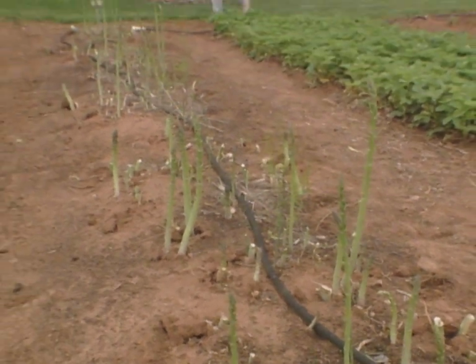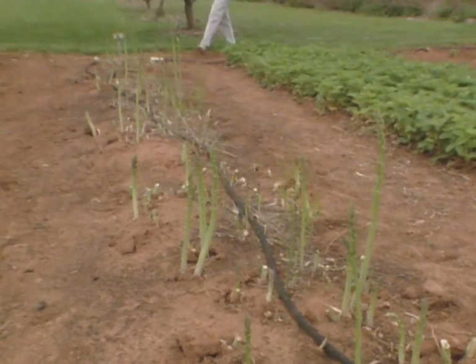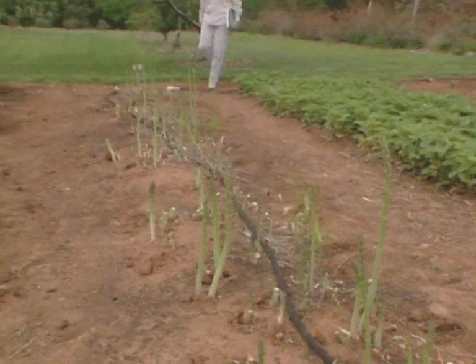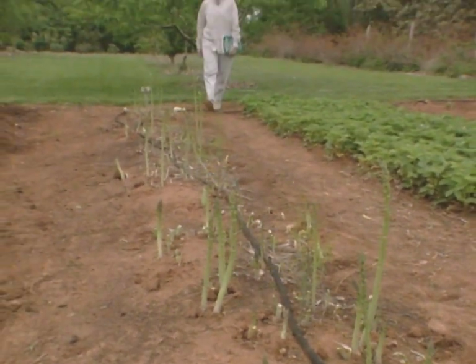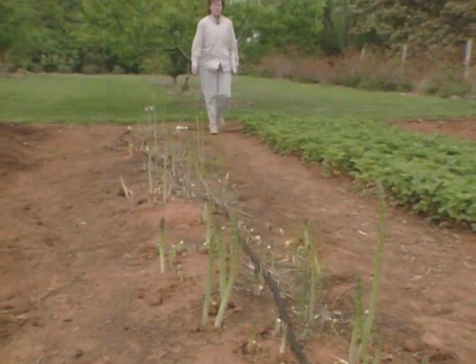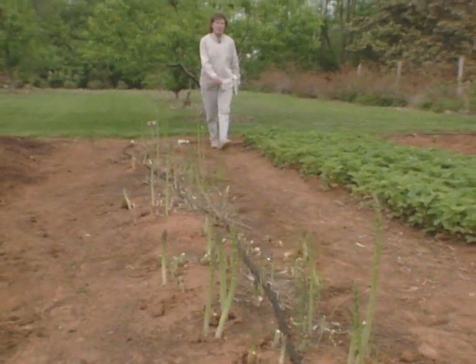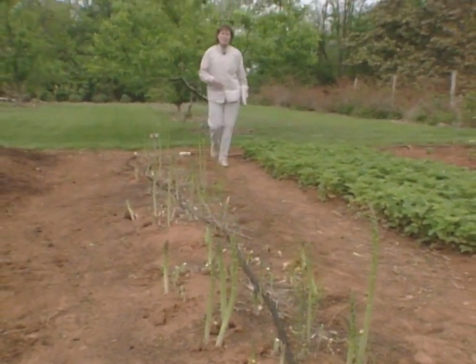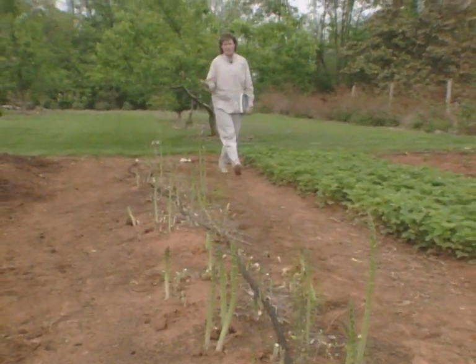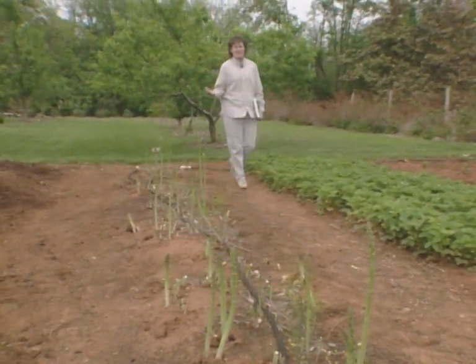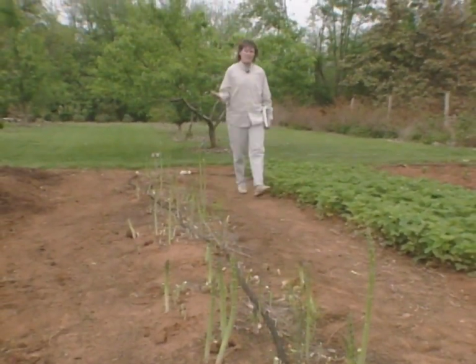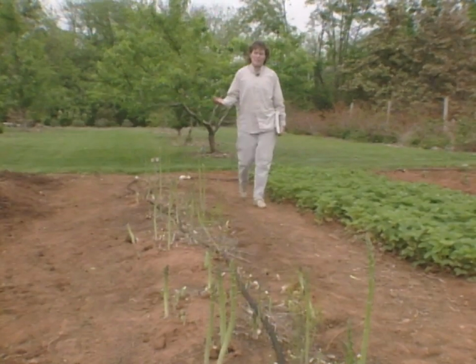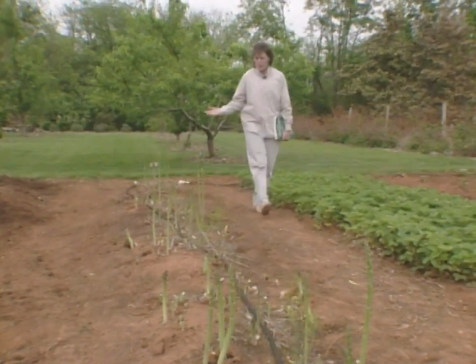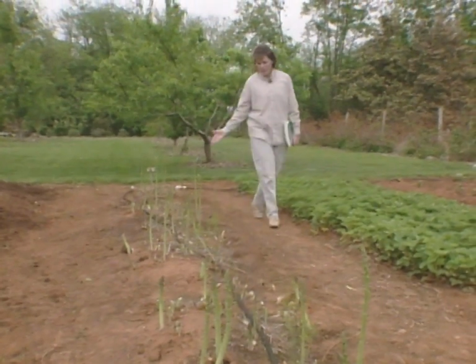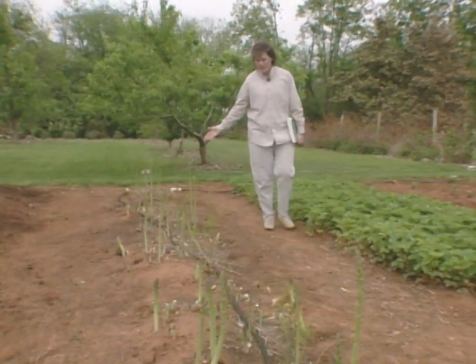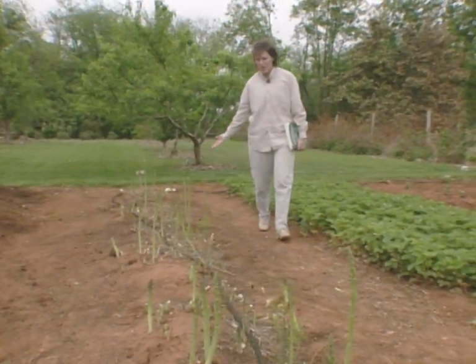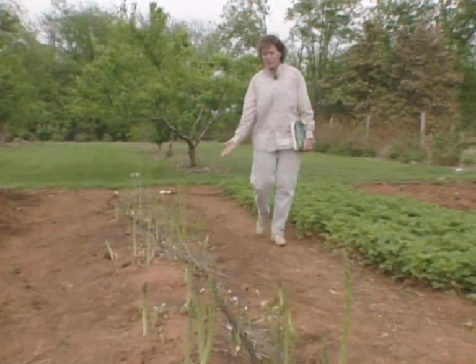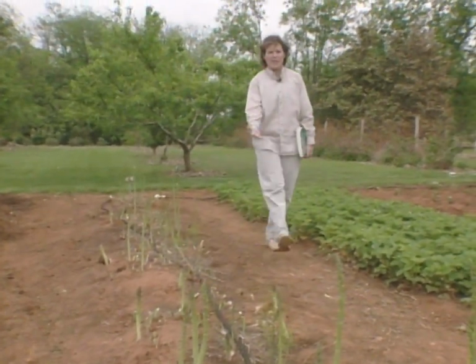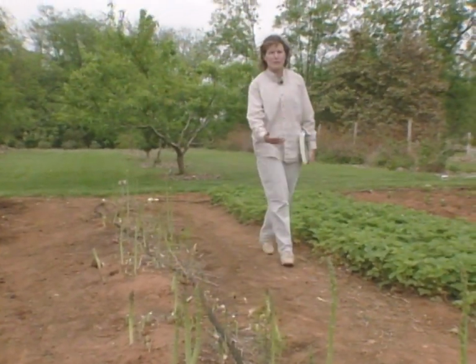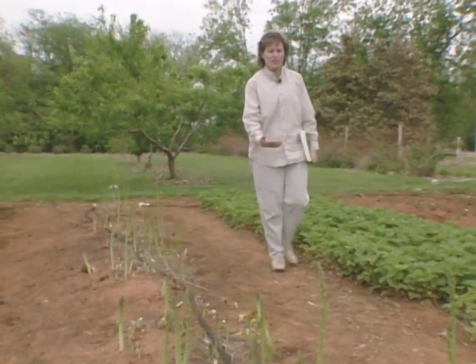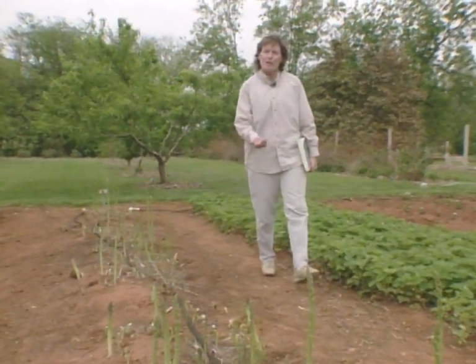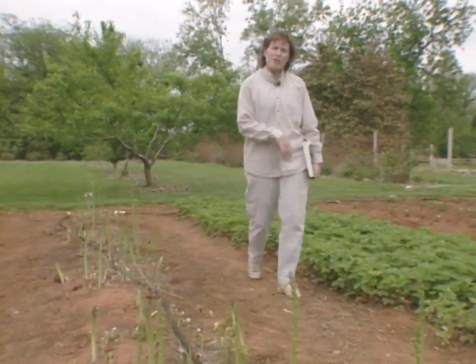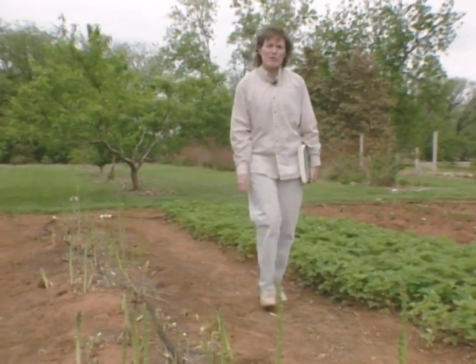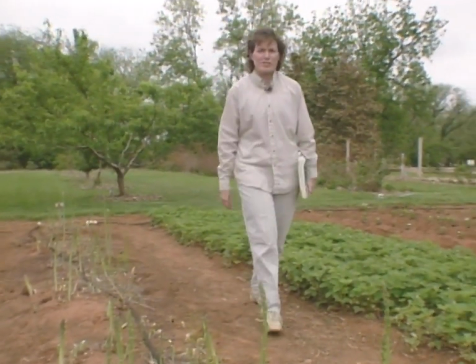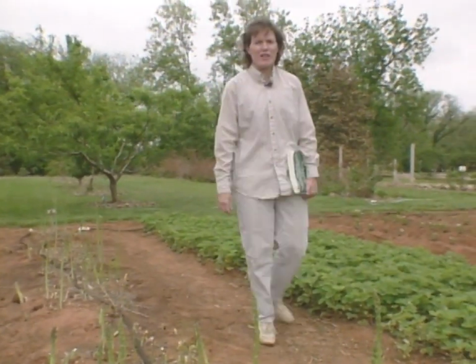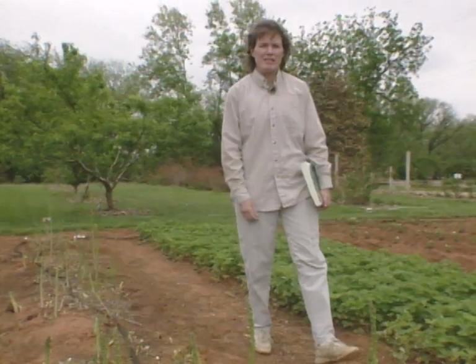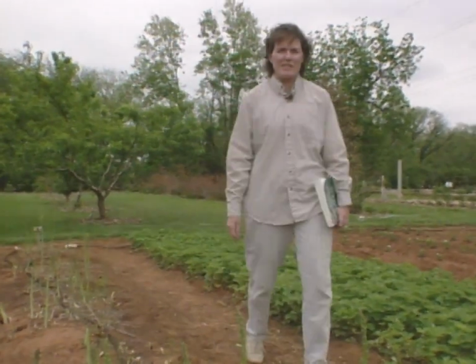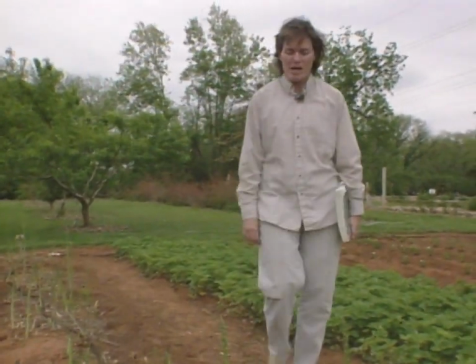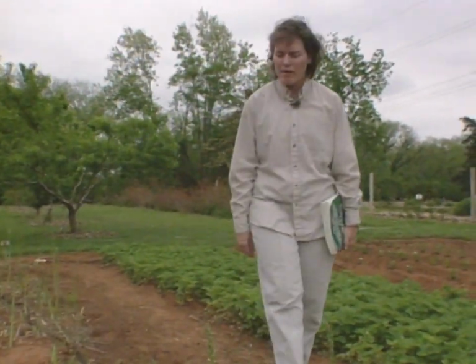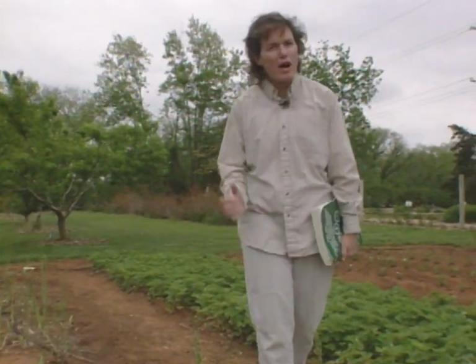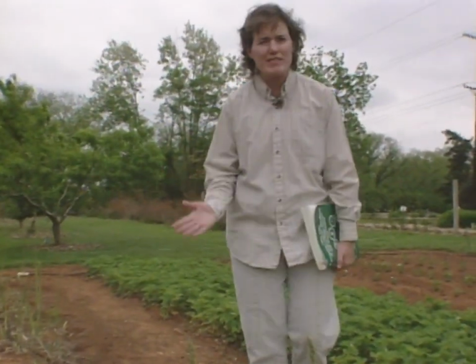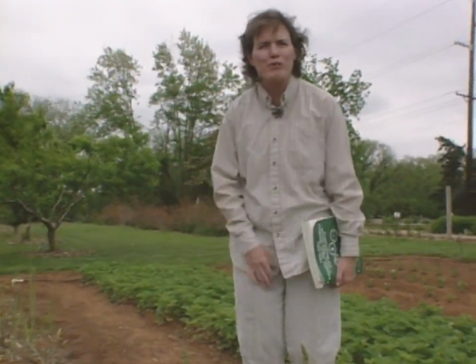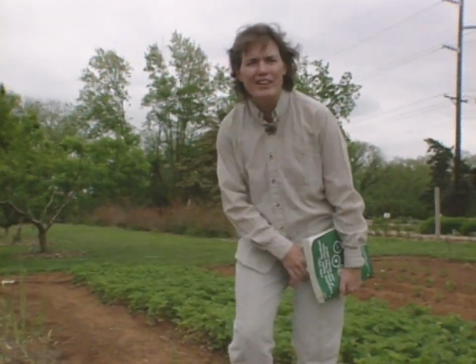As we were just discussing with Mr. Waugh, gardeners often face a dilemma. You want to raise a nice crop of something edible in your garden, but you also want to conserve honeybees at the same time. And we have a prime example right here.